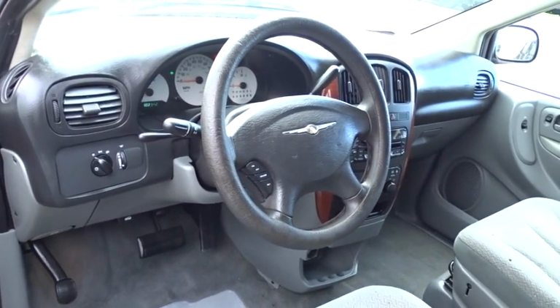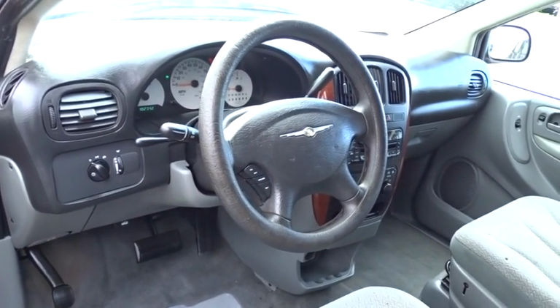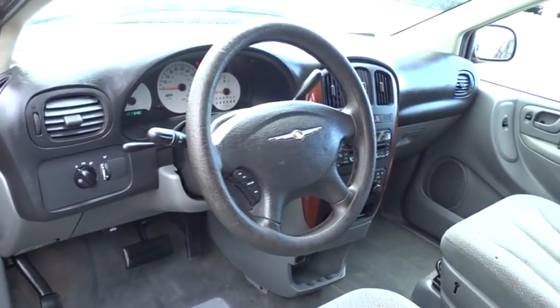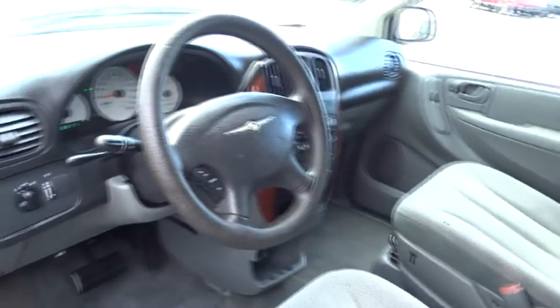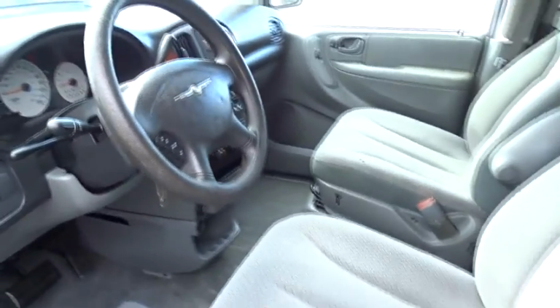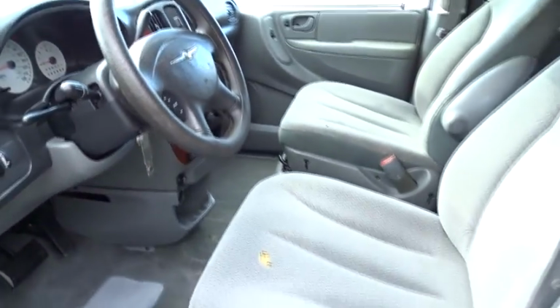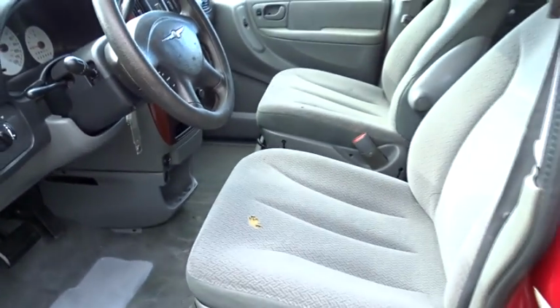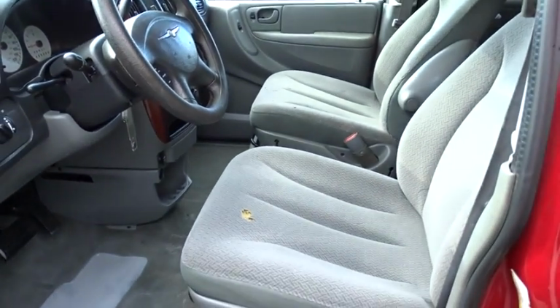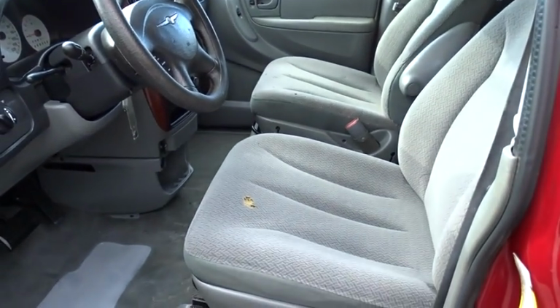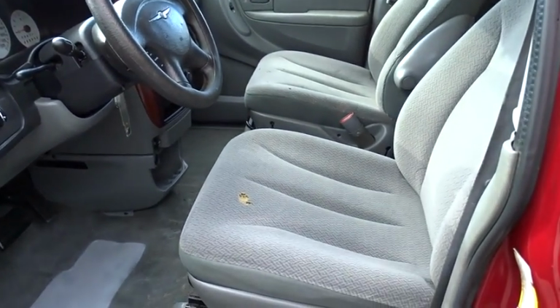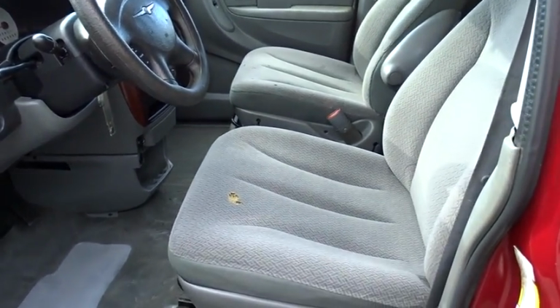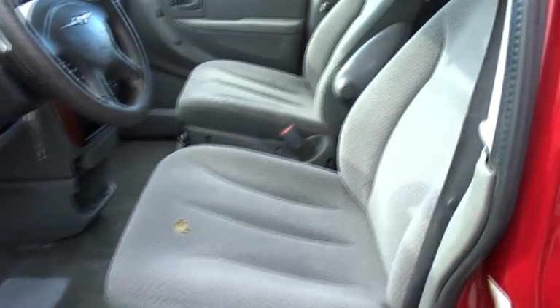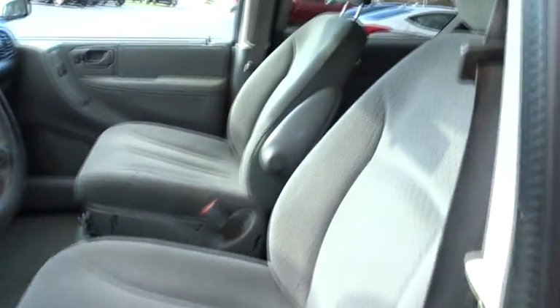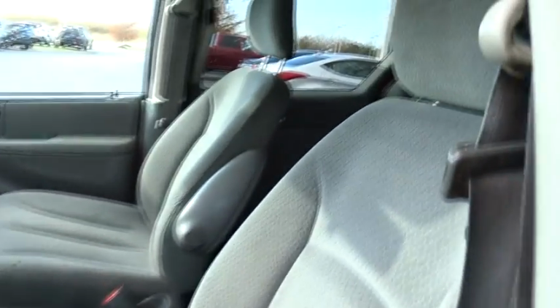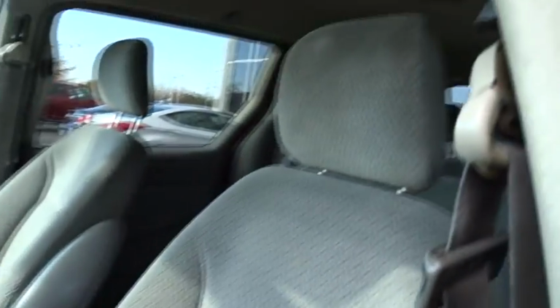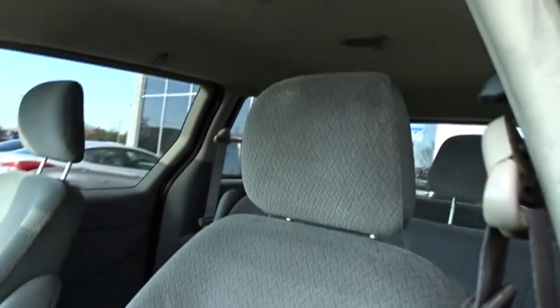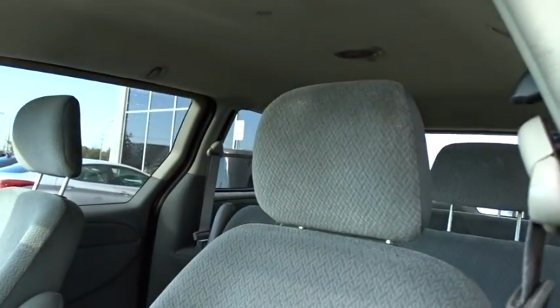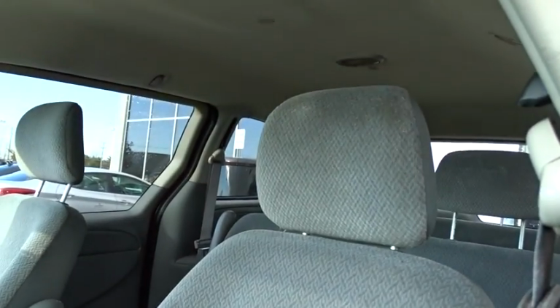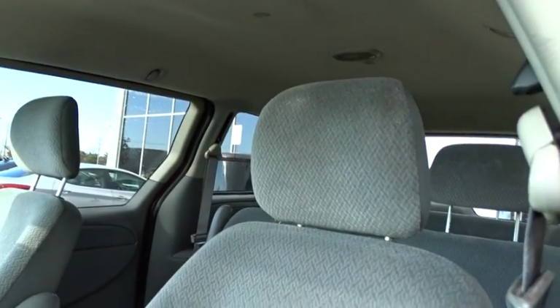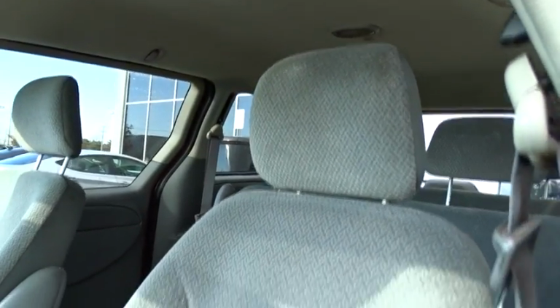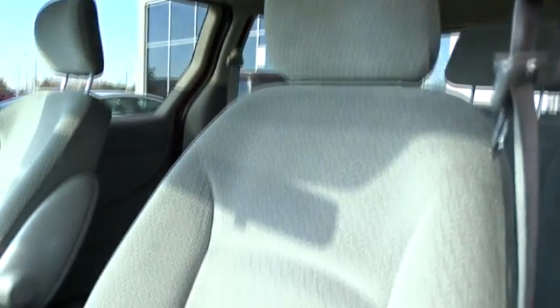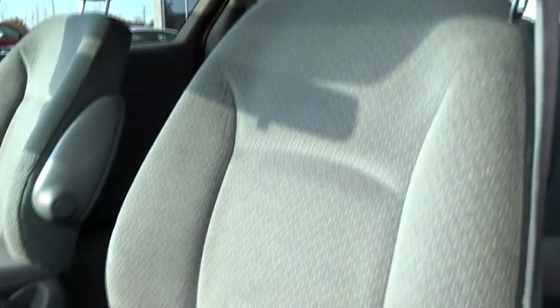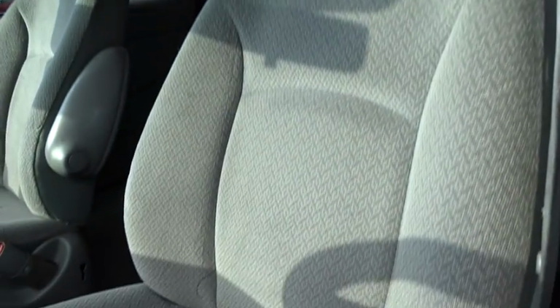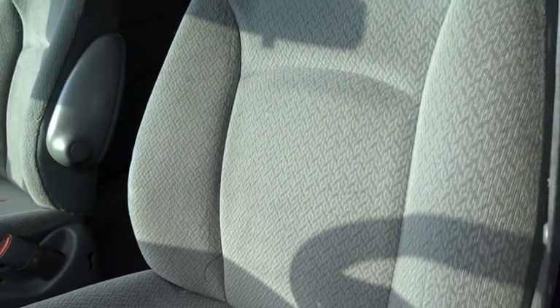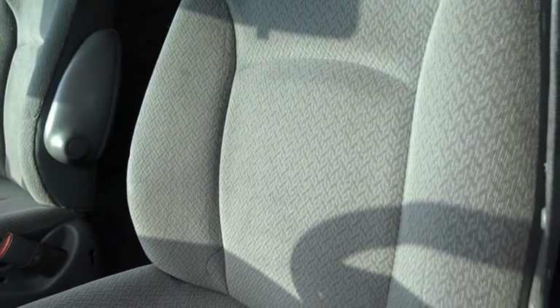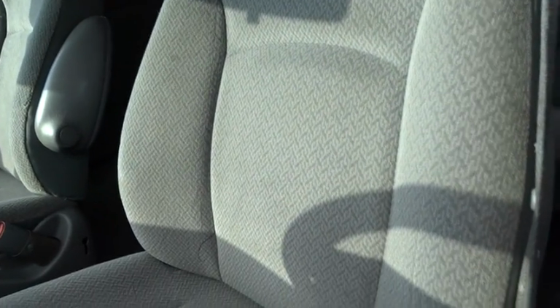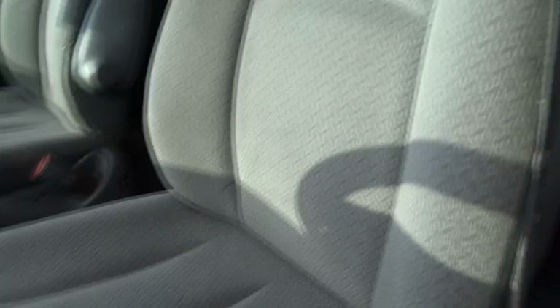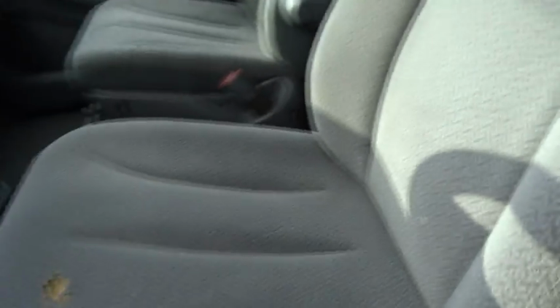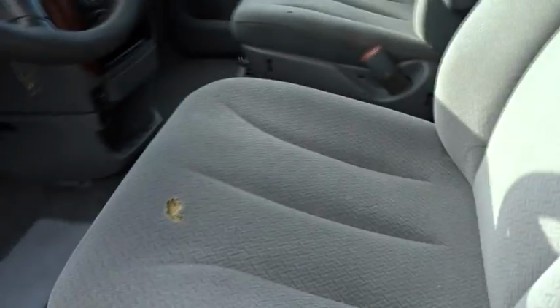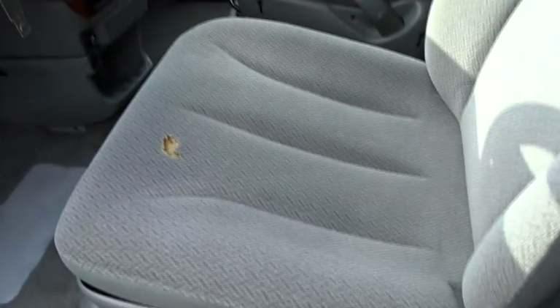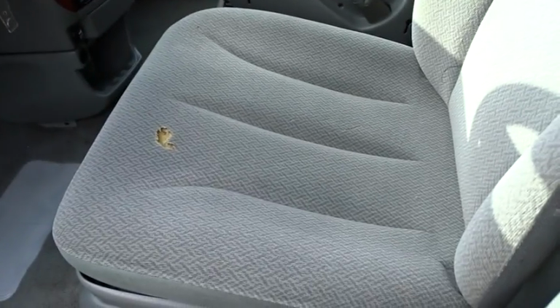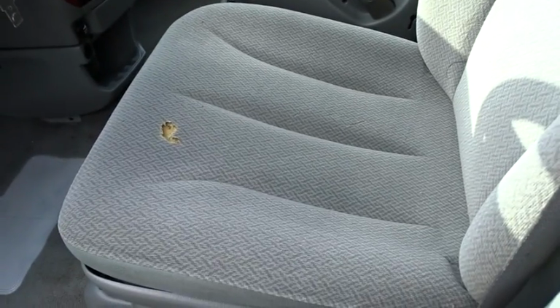Tilt steering wheel, front reading lamps, driver vanity mirror, passenger vanity mirror, speed control, front wheel independent suspension. Wouldn't you look great in this vehicle? Stop in today and see for yourself.